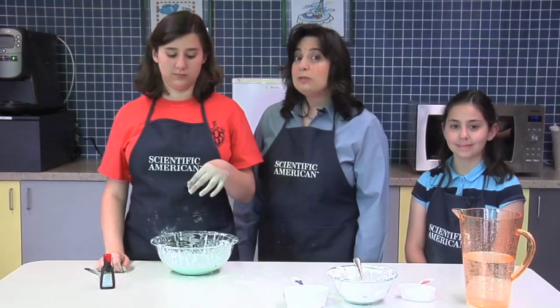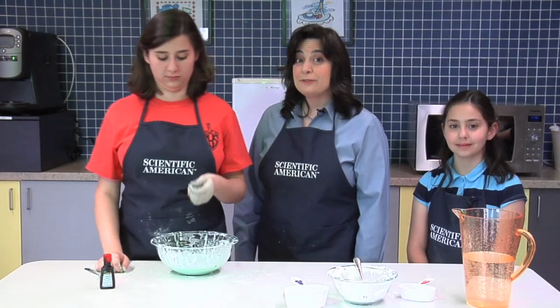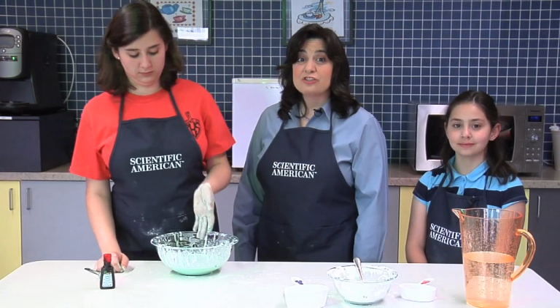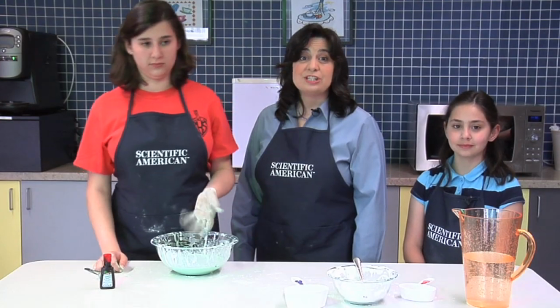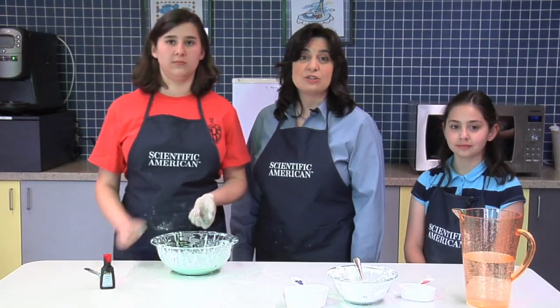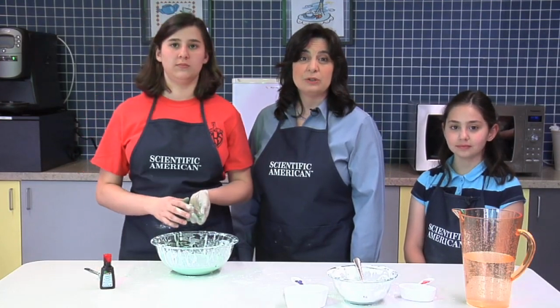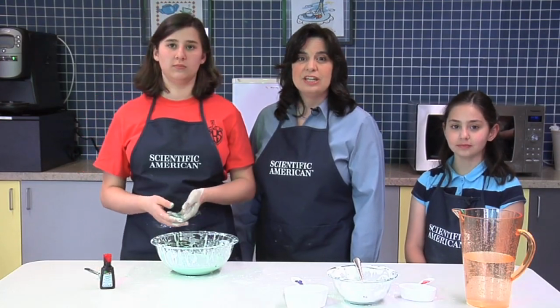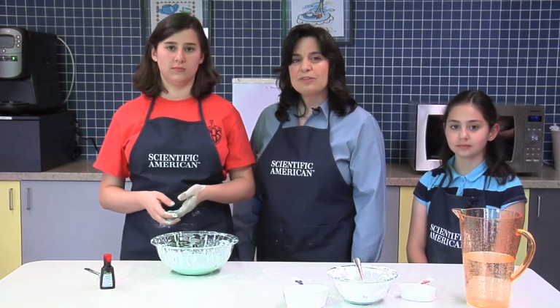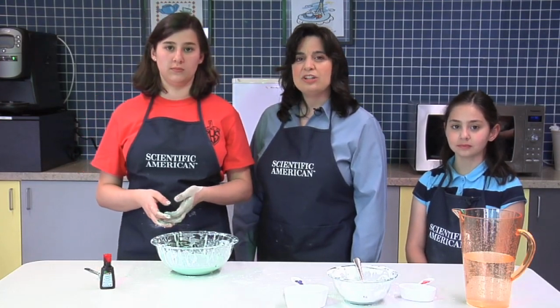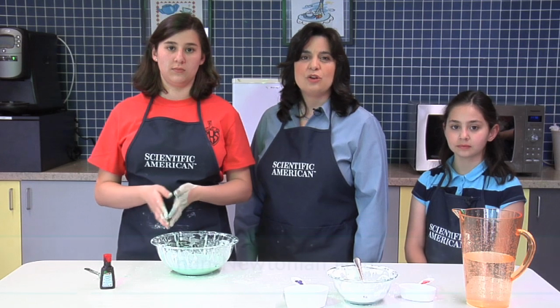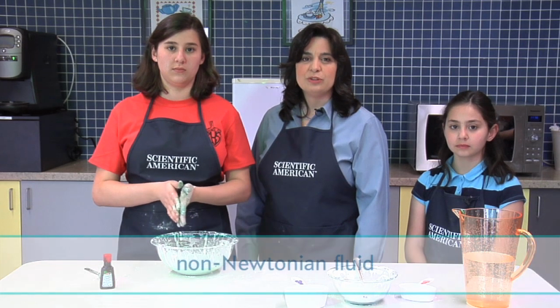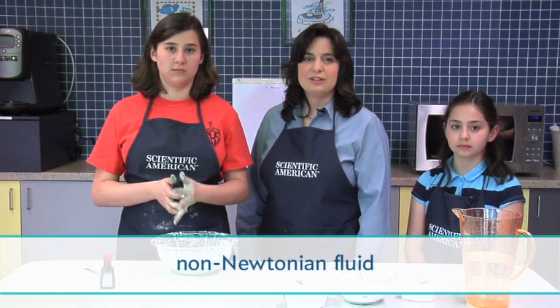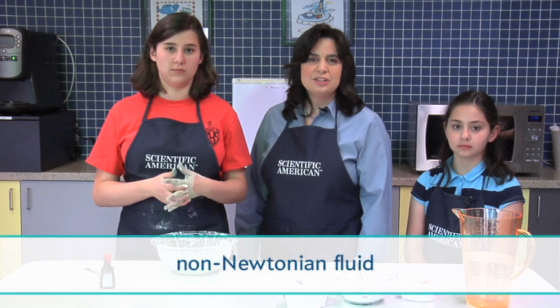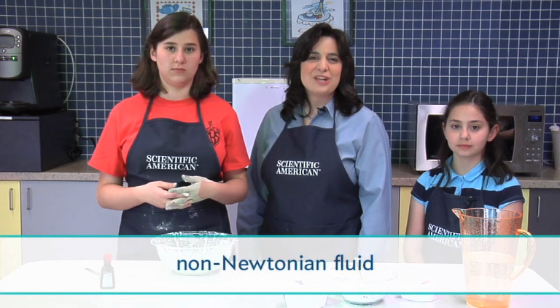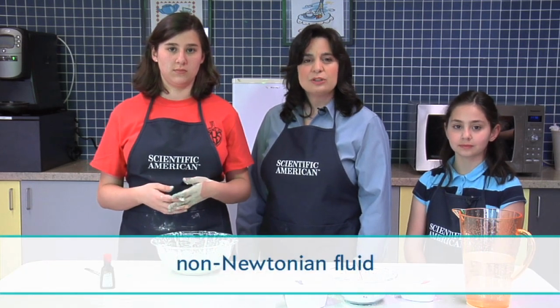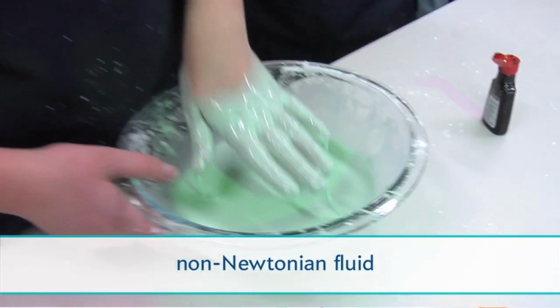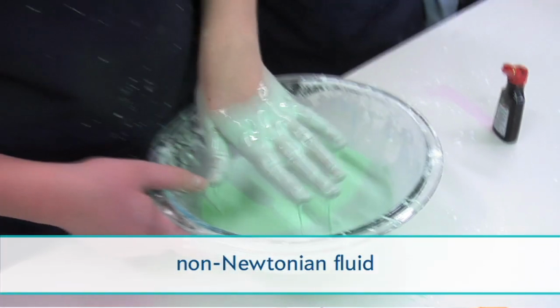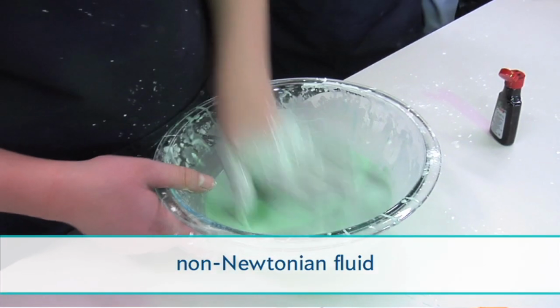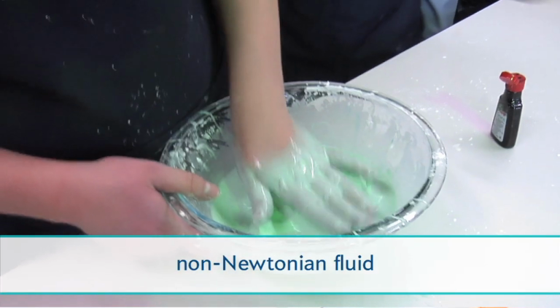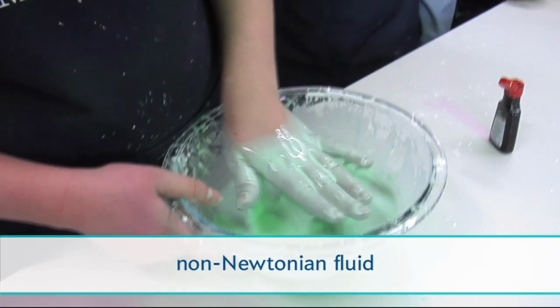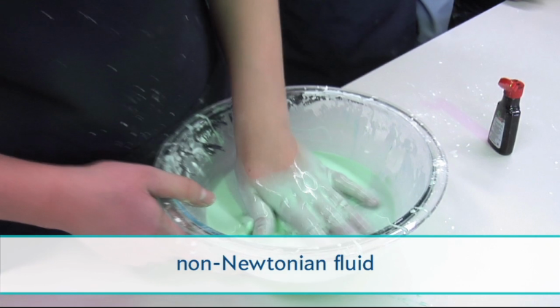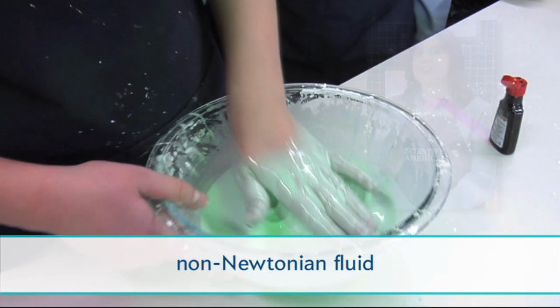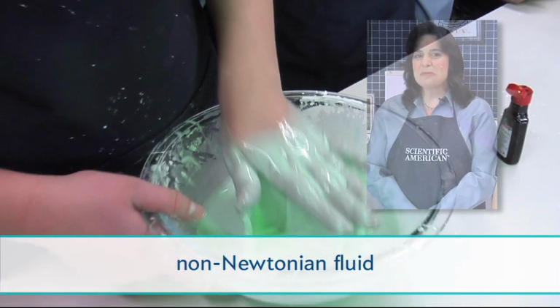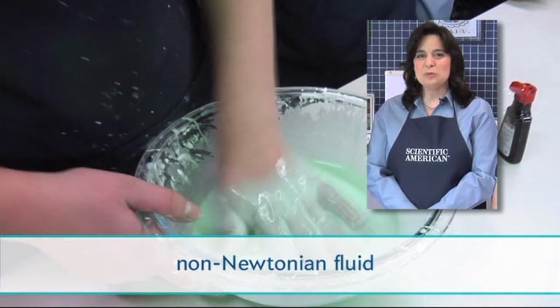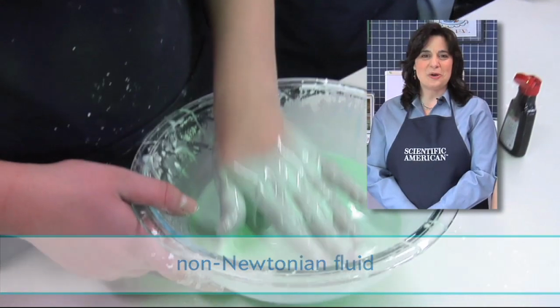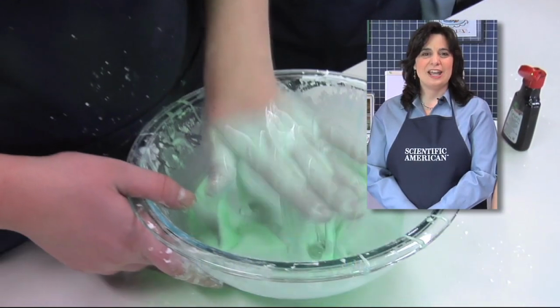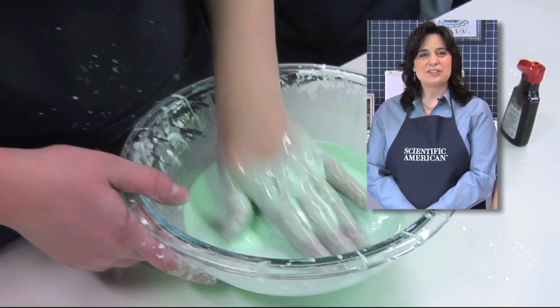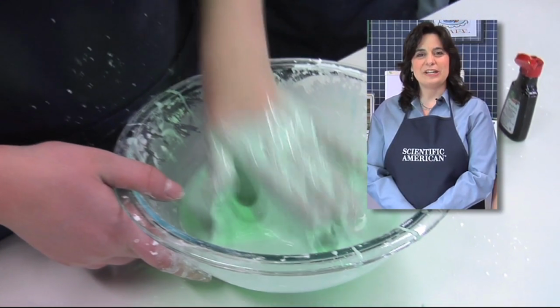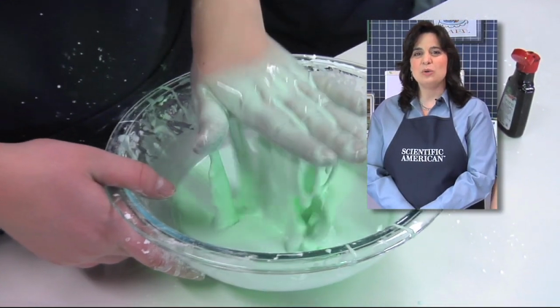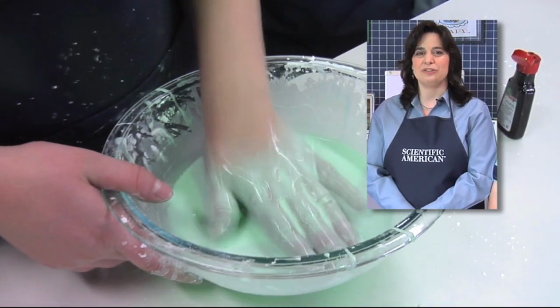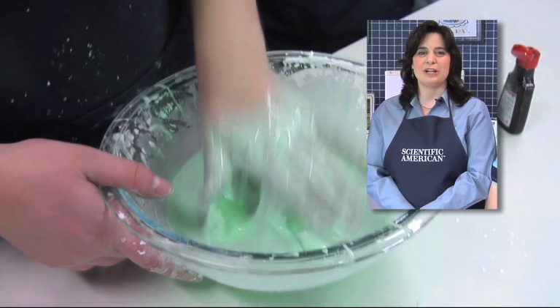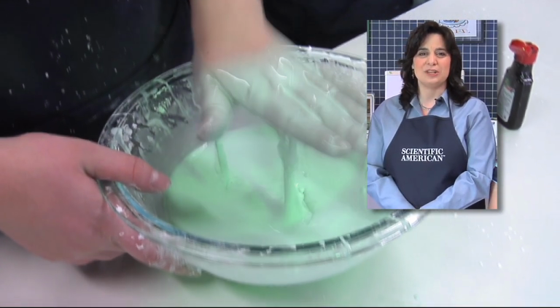Oobleck behaves strangely because it isn't a normal liquid. It's something called a non-Newtonian fluid. This means it reacts differently to pressure than a liquid like water. Try making oobleck at home and let us know about any of the cool things you've figured out to do with it.